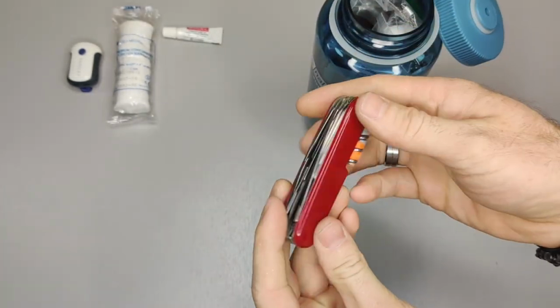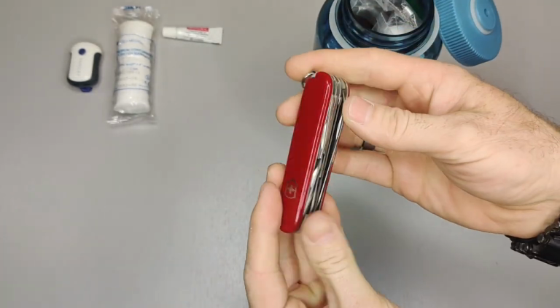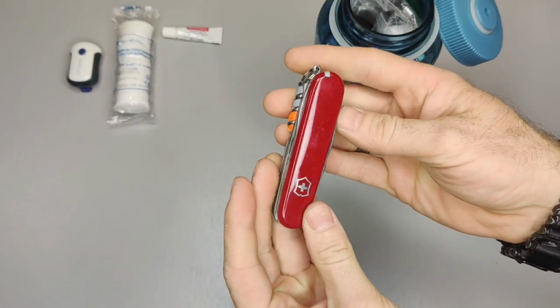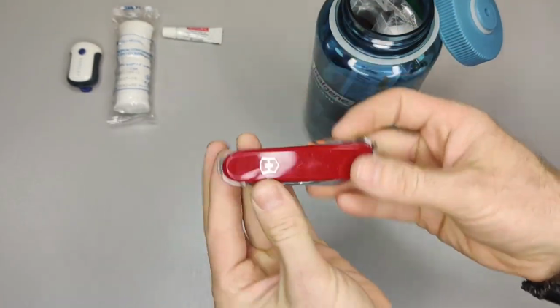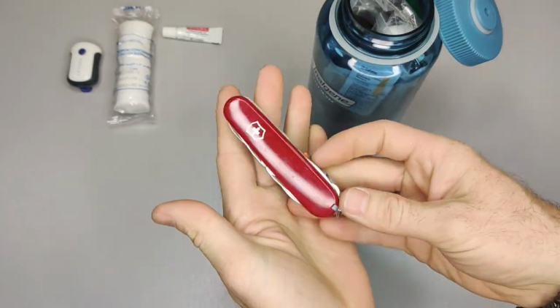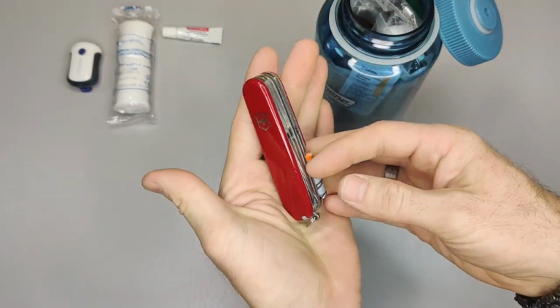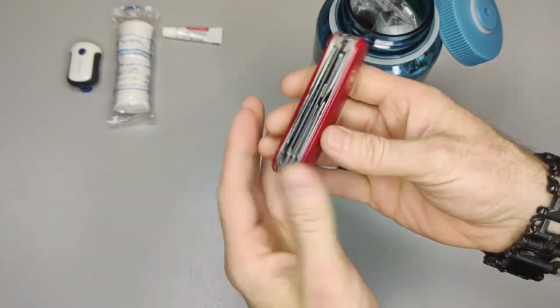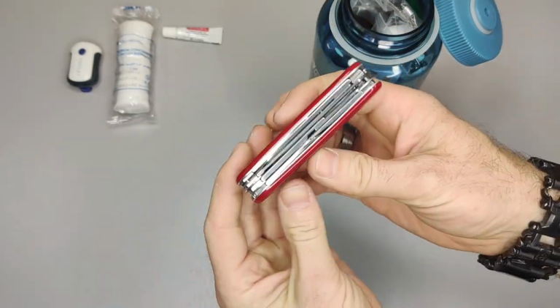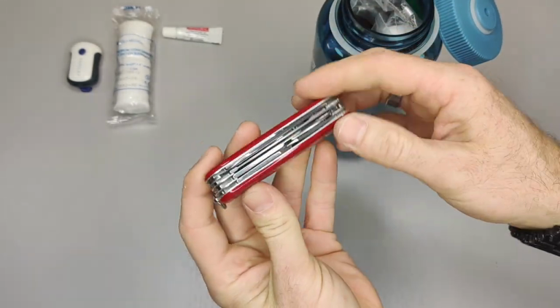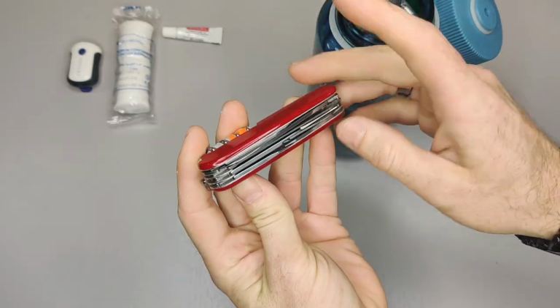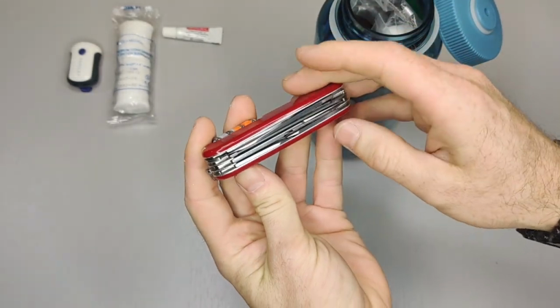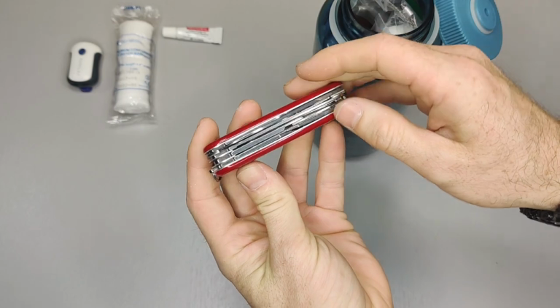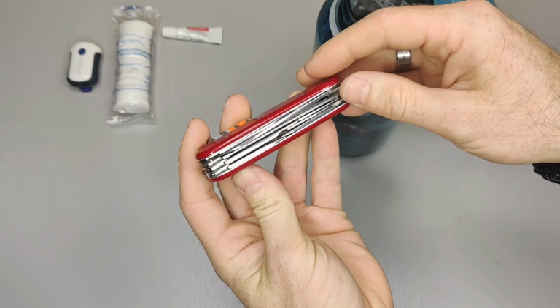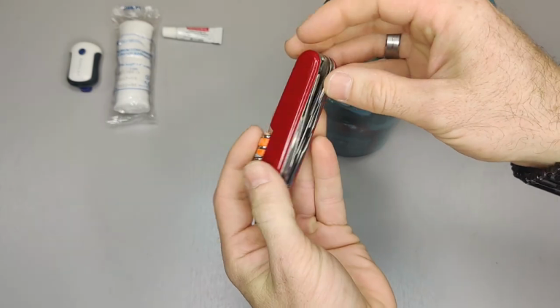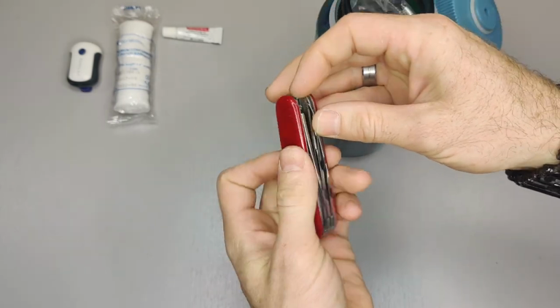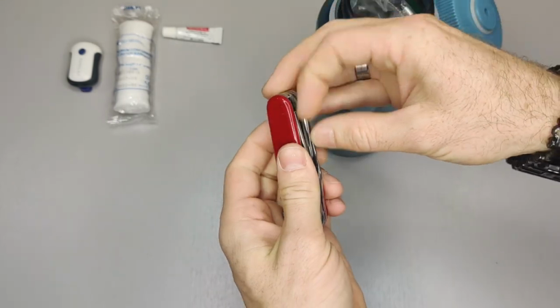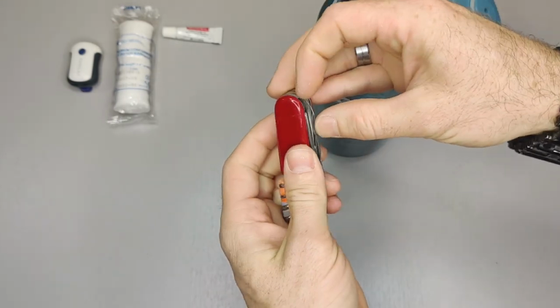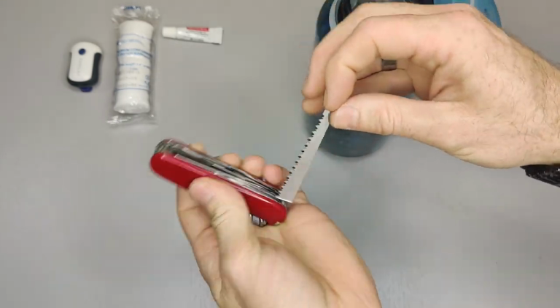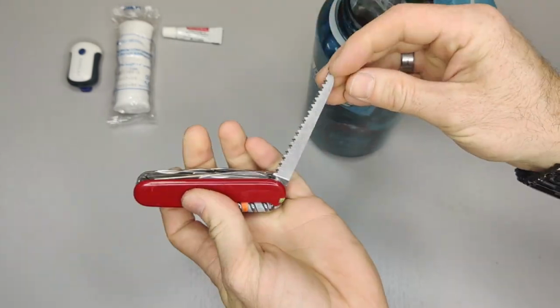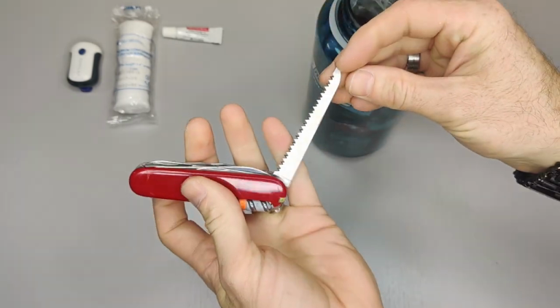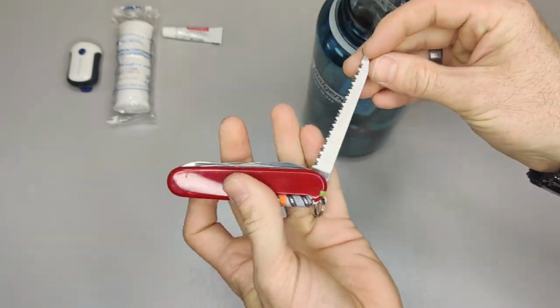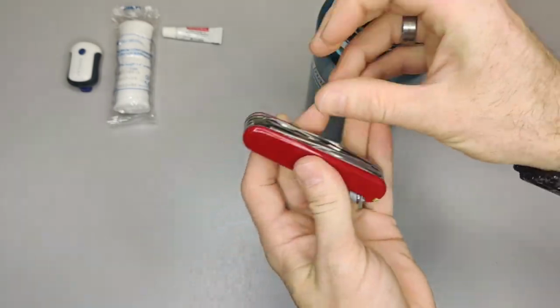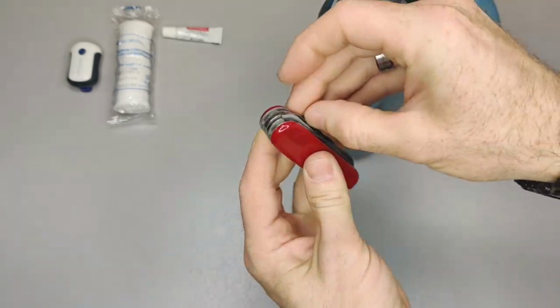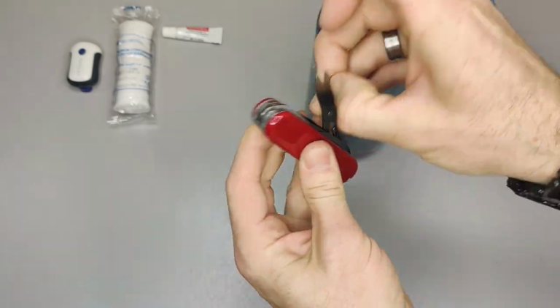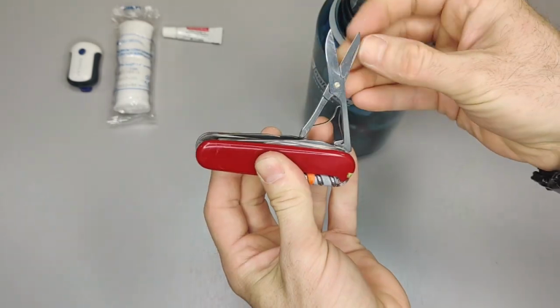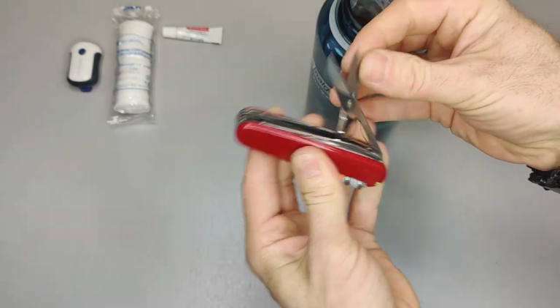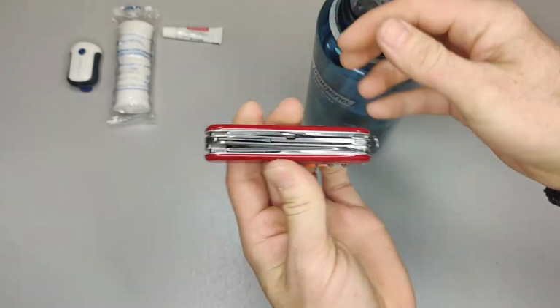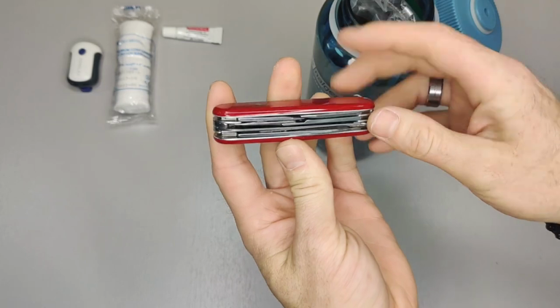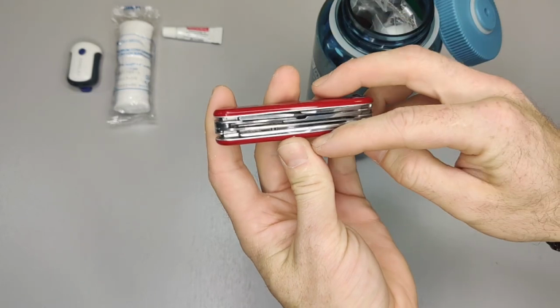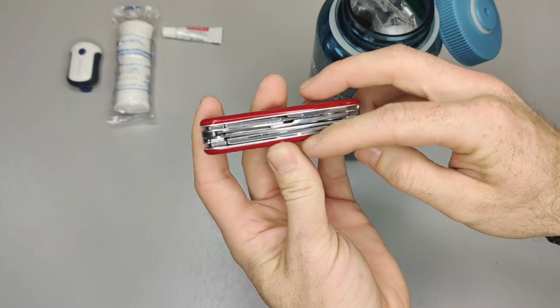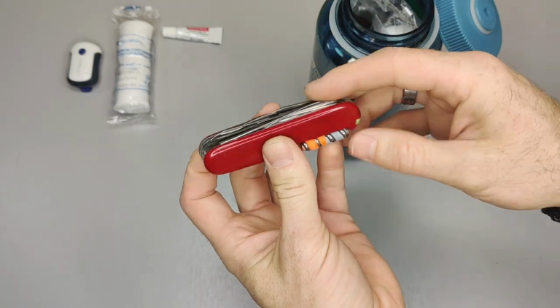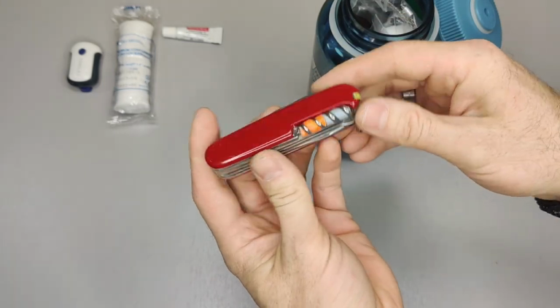The next thing out is the Swiss Army knife. This has the knife, the scissors, and the saw. So you've got your saw, your scissors, and the original knife blade.